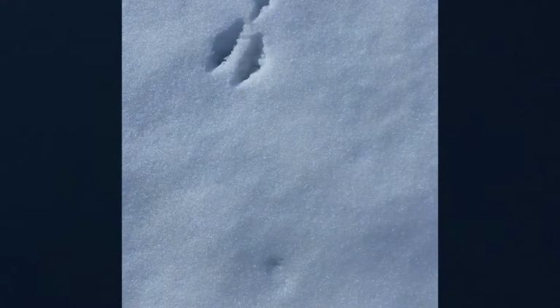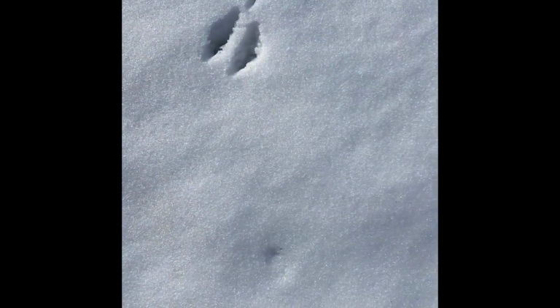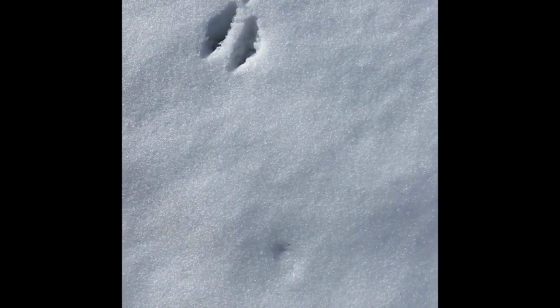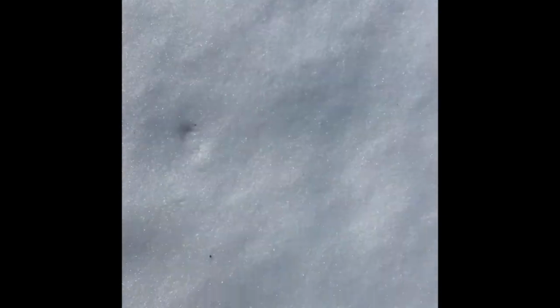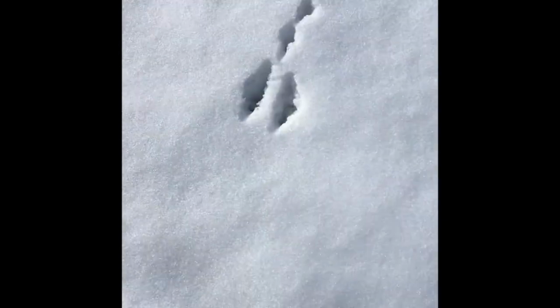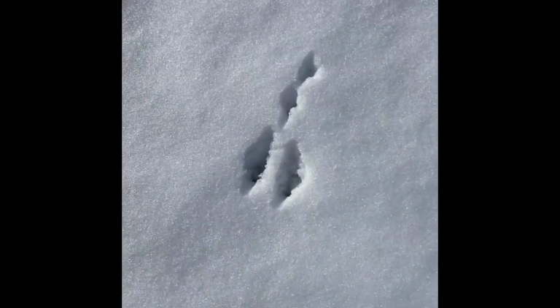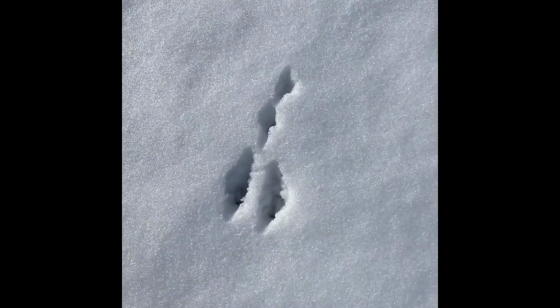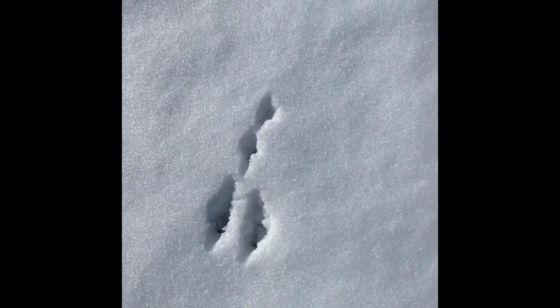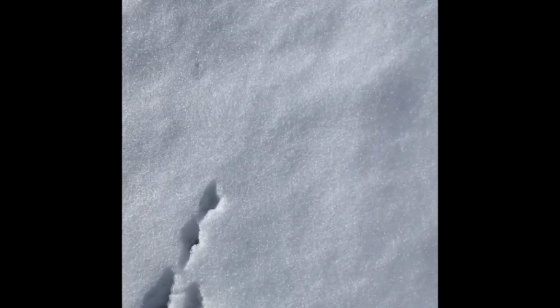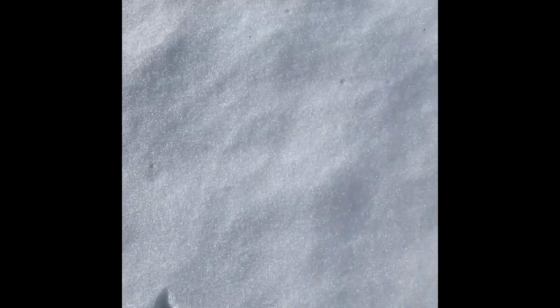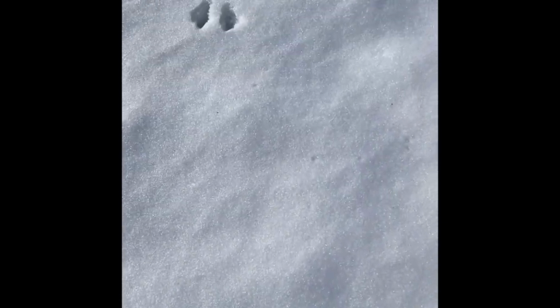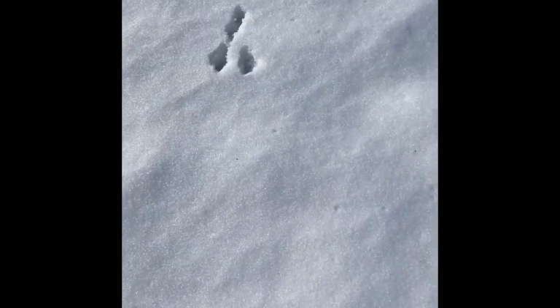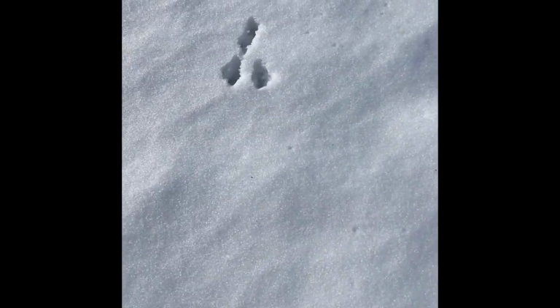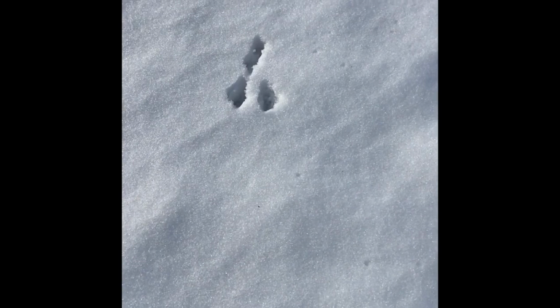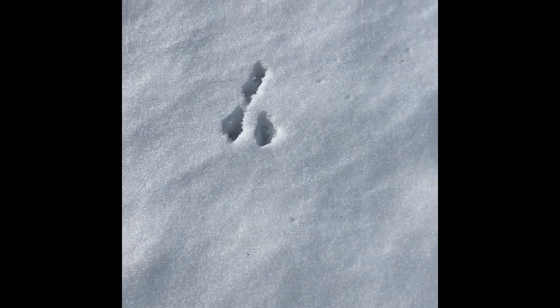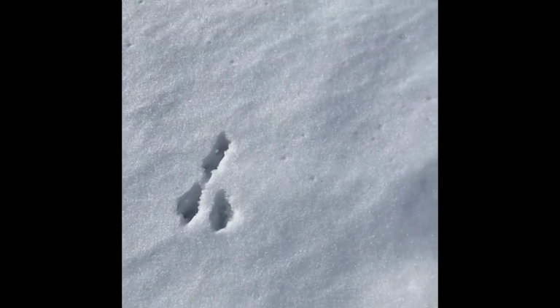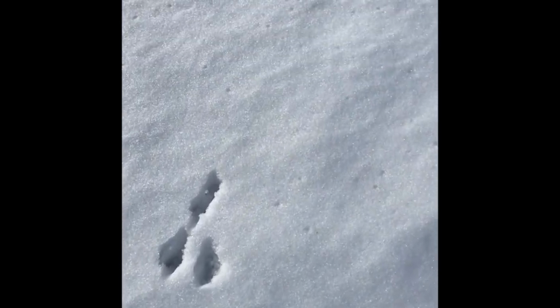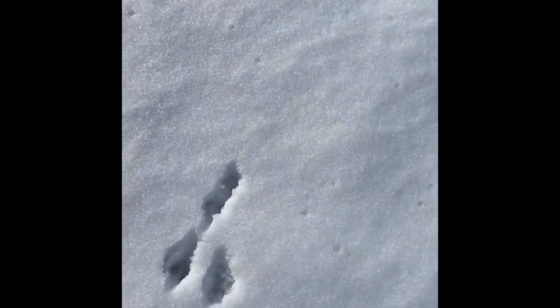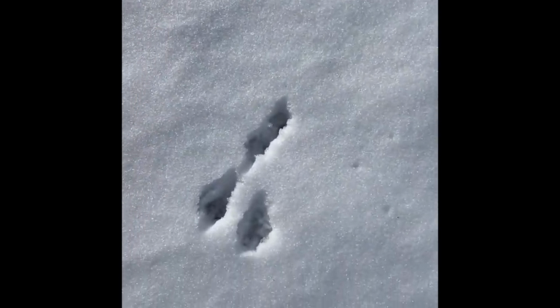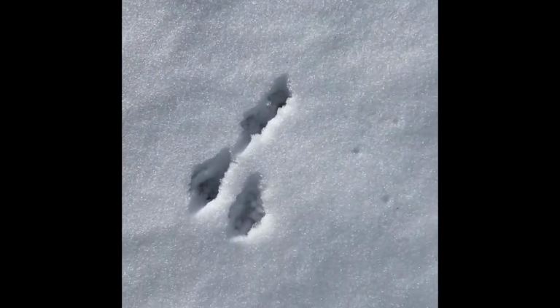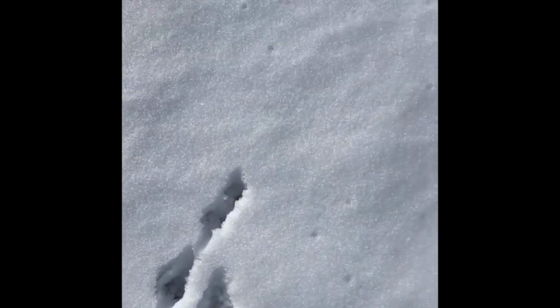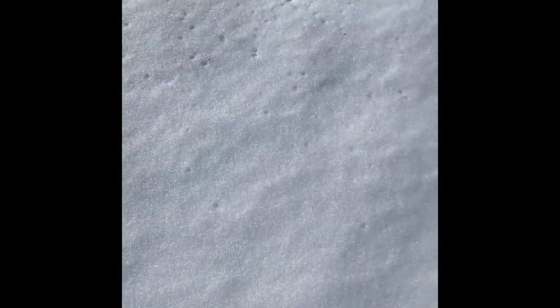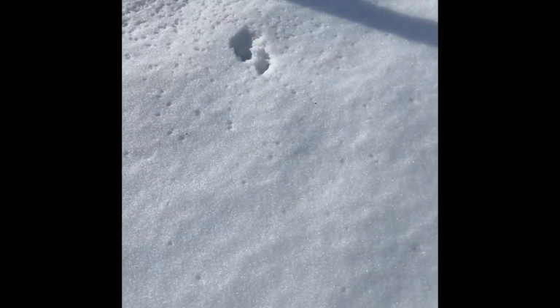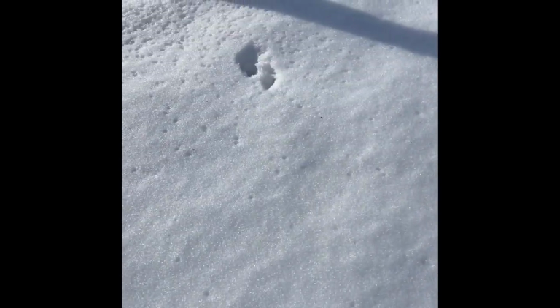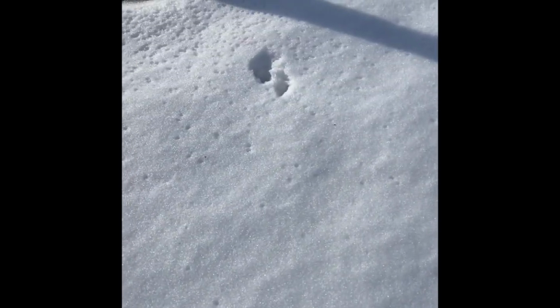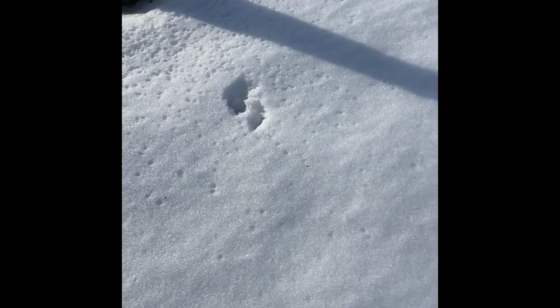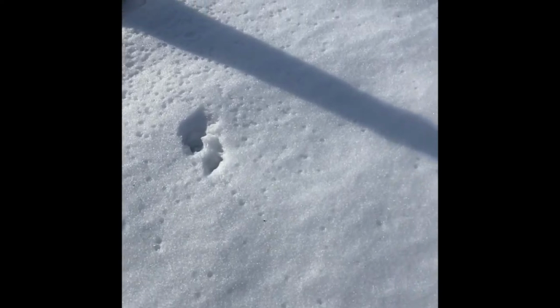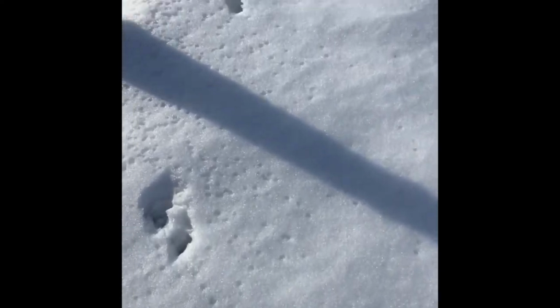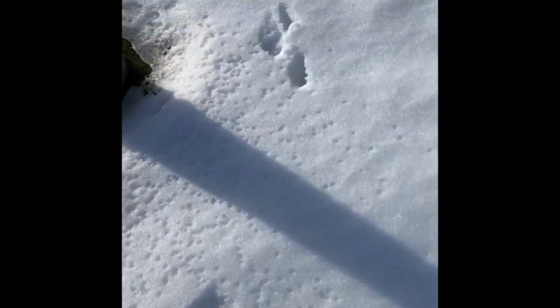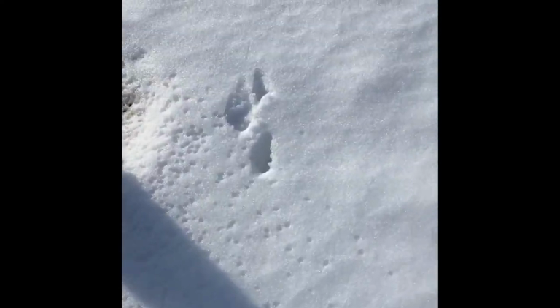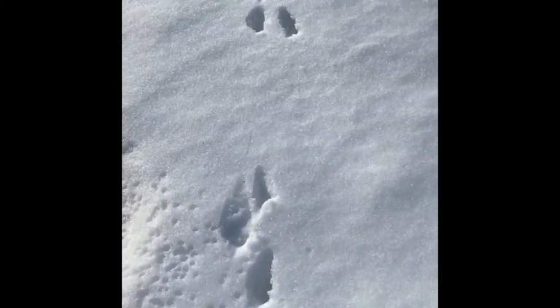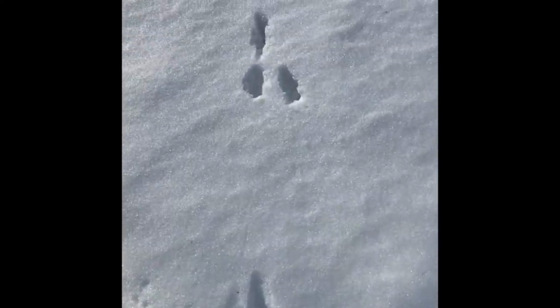Here we've got some cottontail rabbit tracks. The big prints at the back belong to their hind feet, and that actually tells you what direction they were traveling. So we're going in the opposite direction — the big feet always face the front.